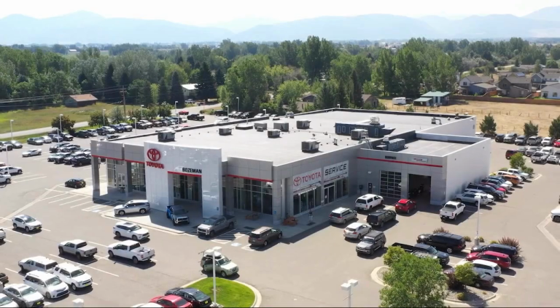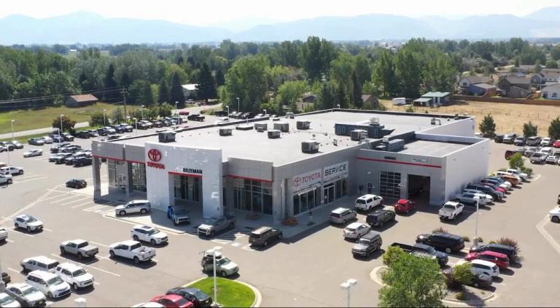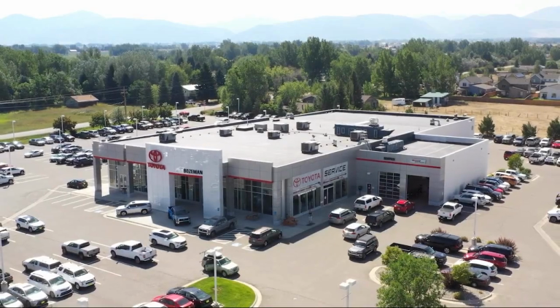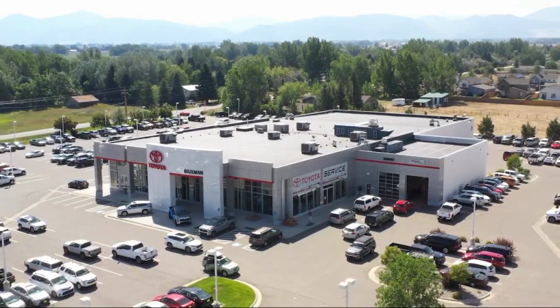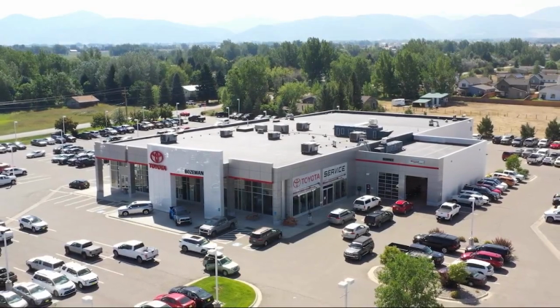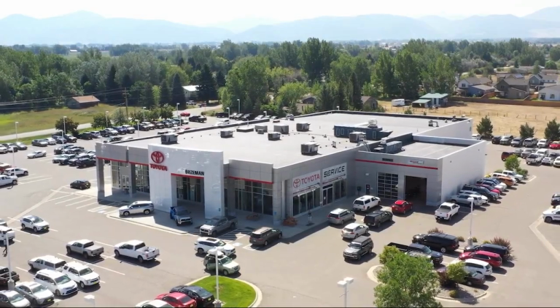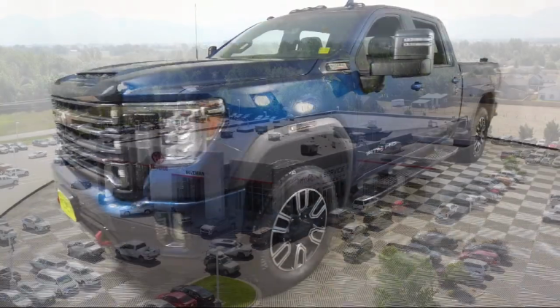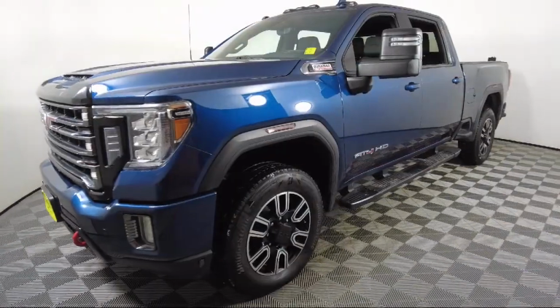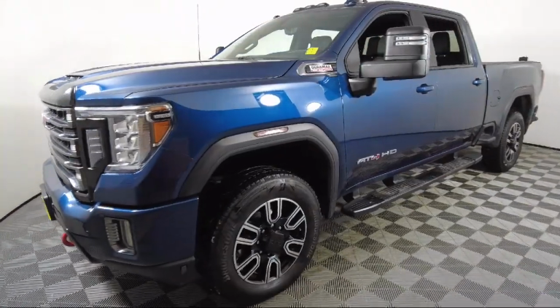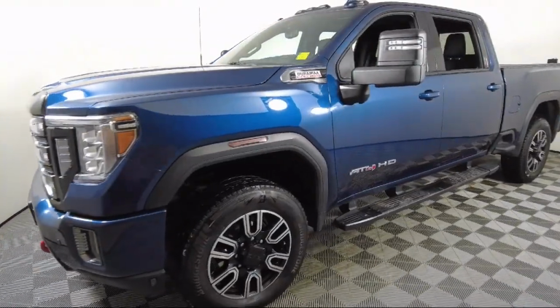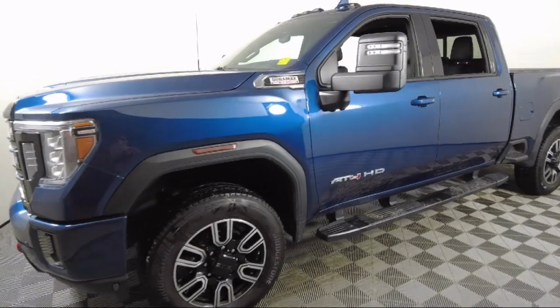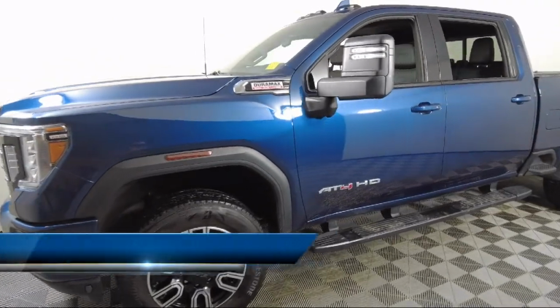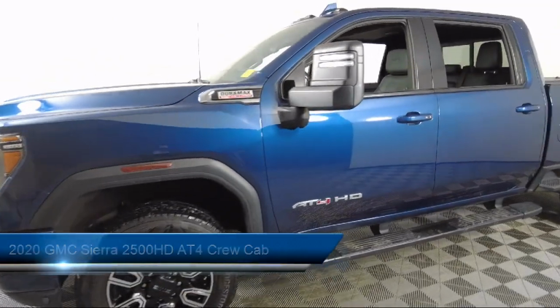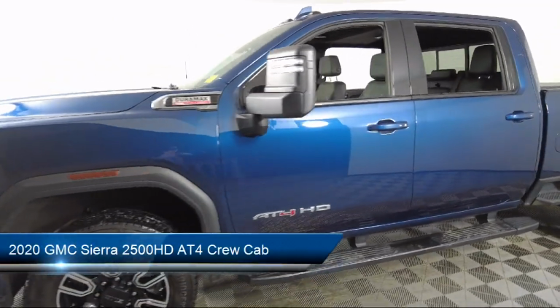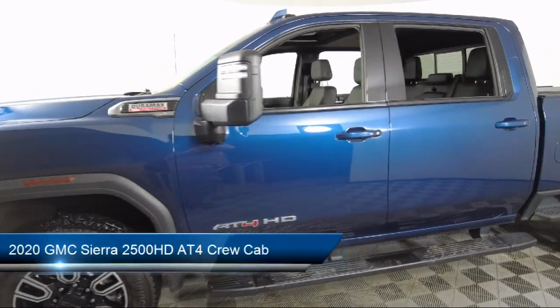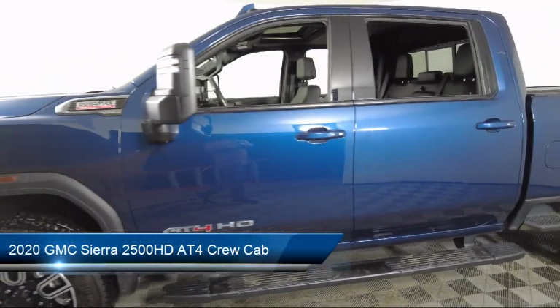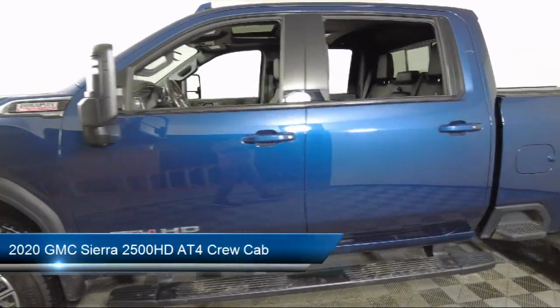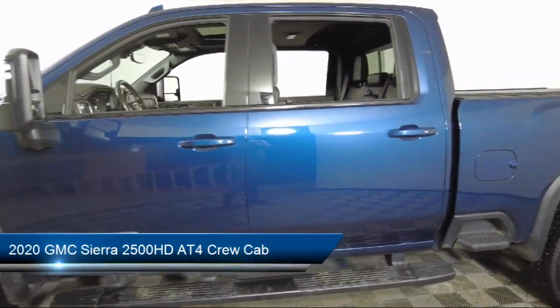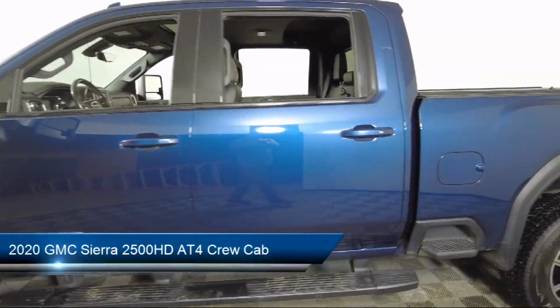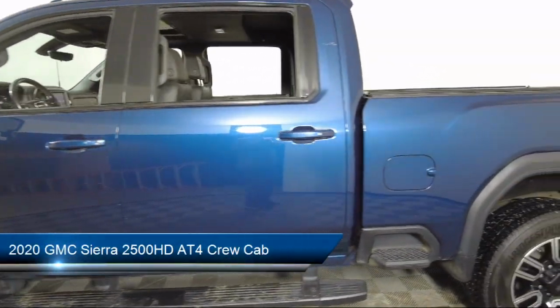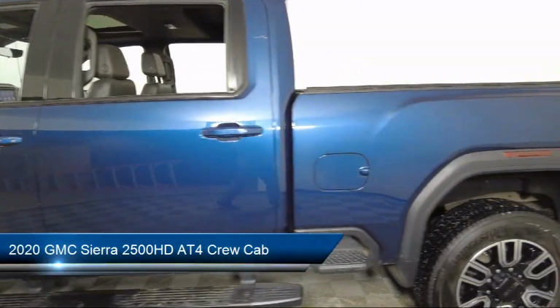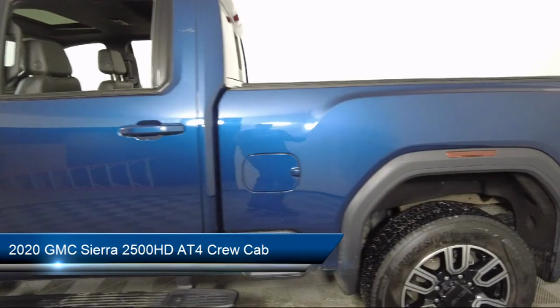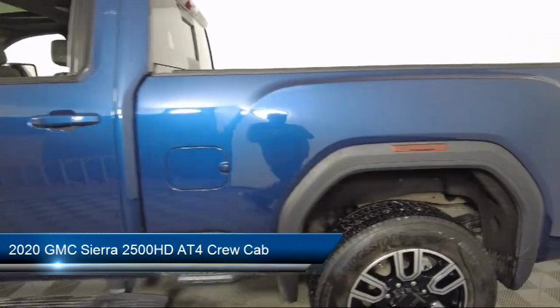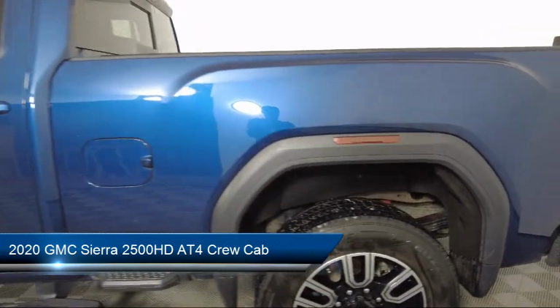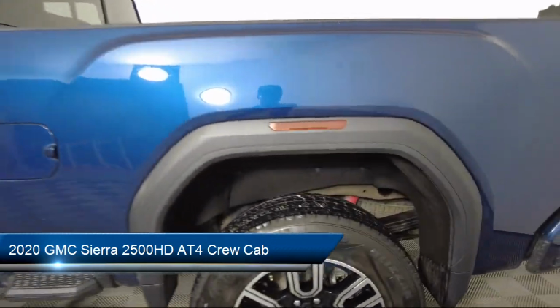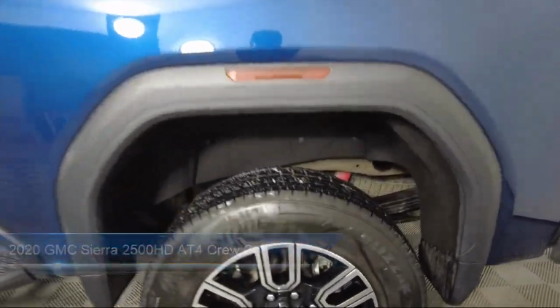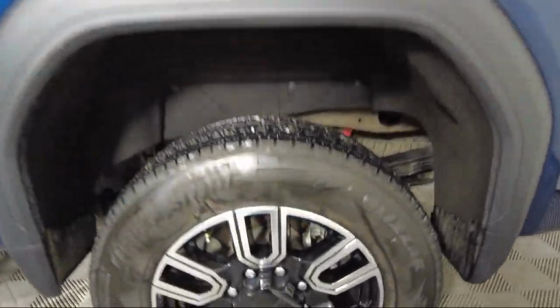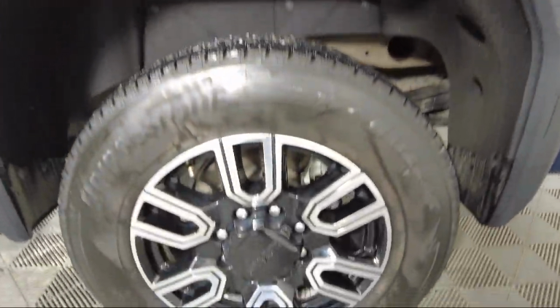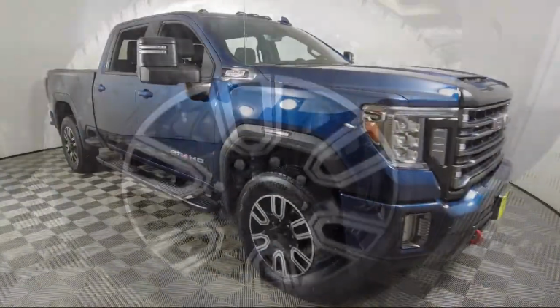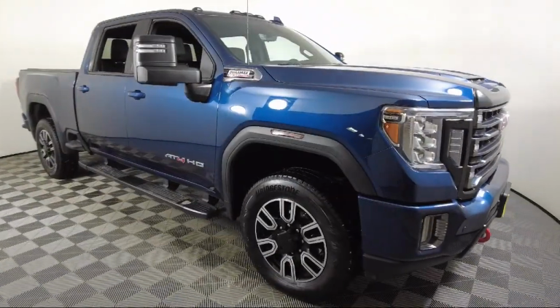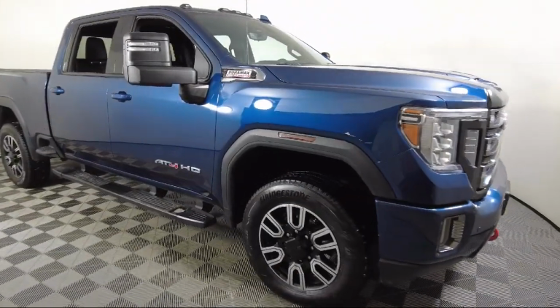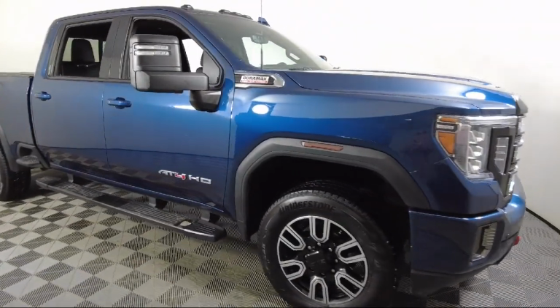Welcome to Toyota Bozeman, and here's a look at another one of our great vehicles for sale. It comes equipped with heated front seats, outside temperature display, keyless entry, lane change alert with side blind zone alert, and heated rear seats.